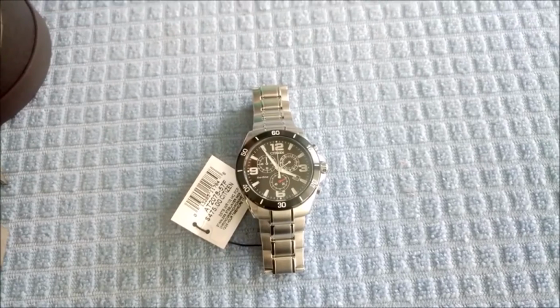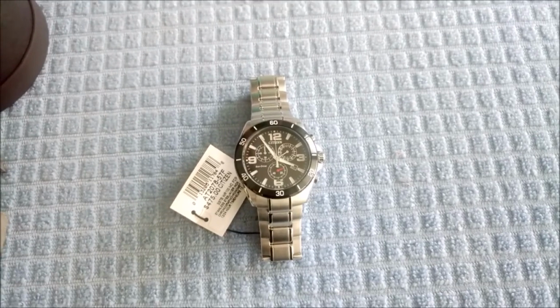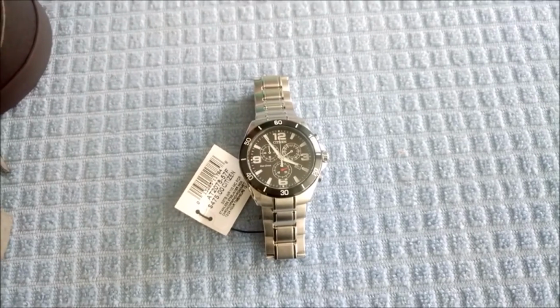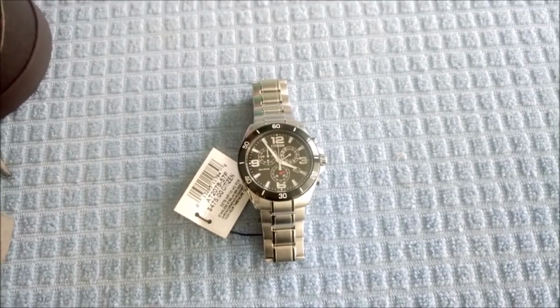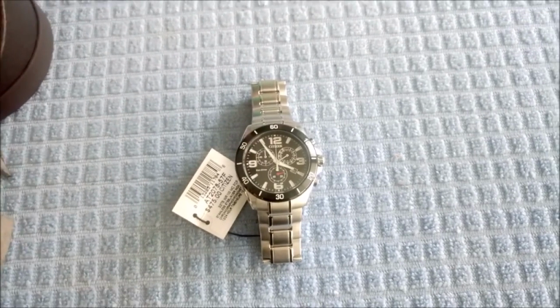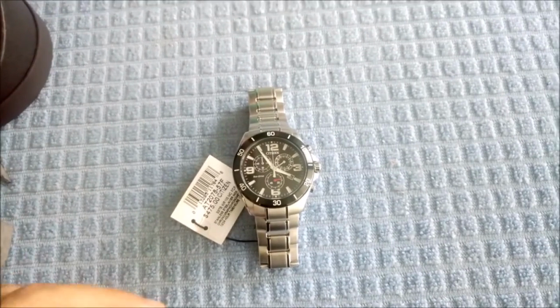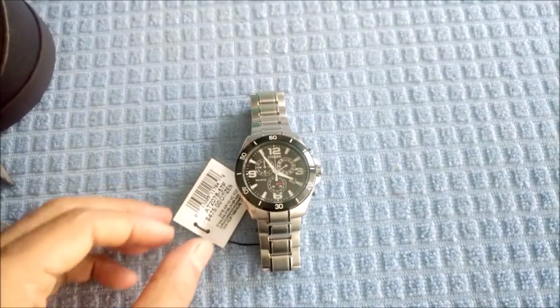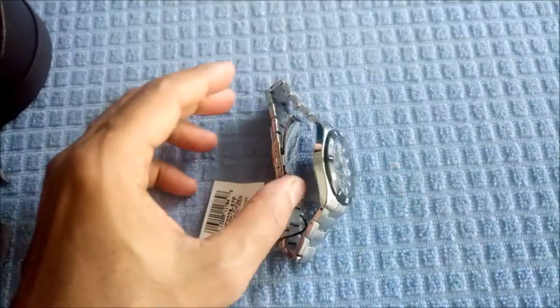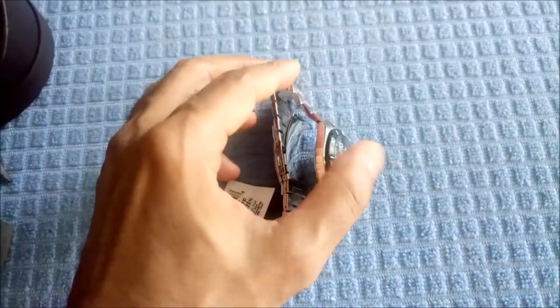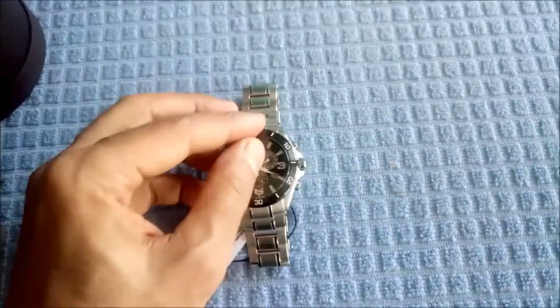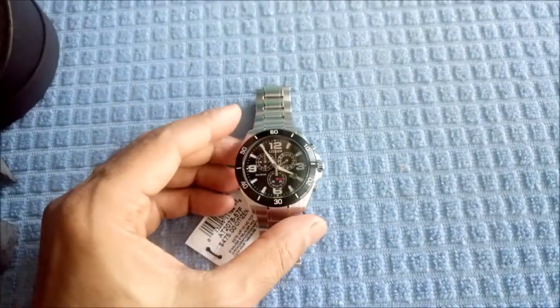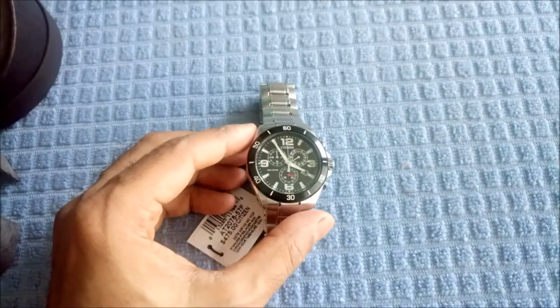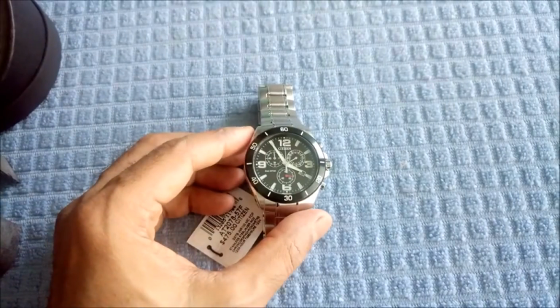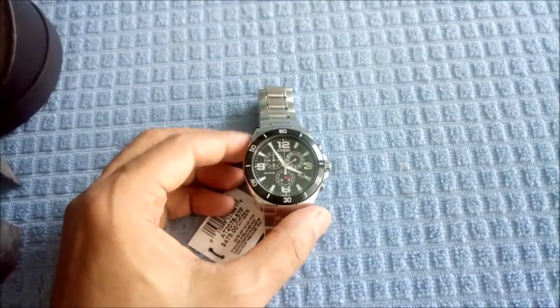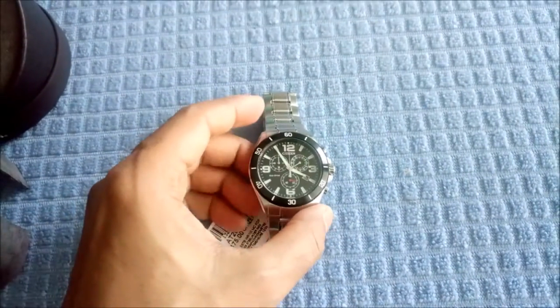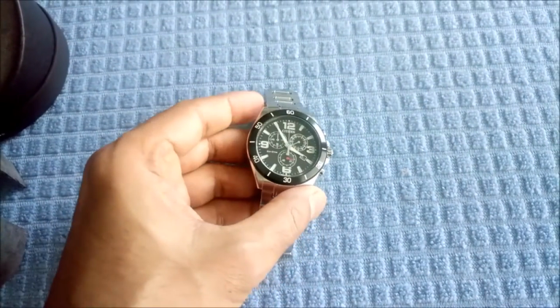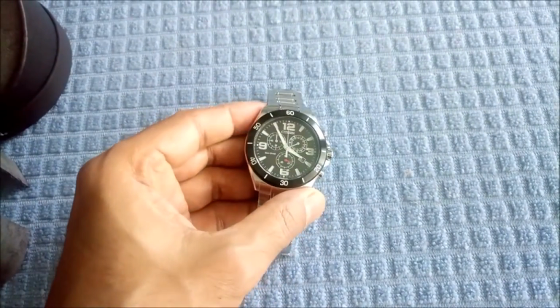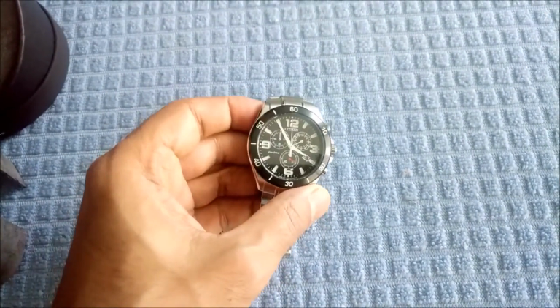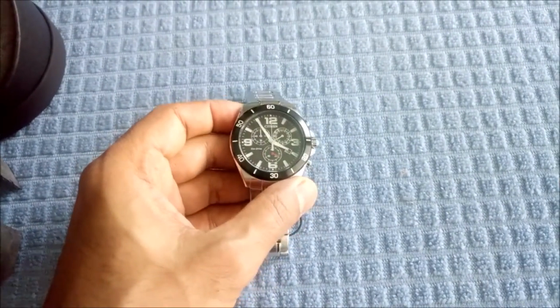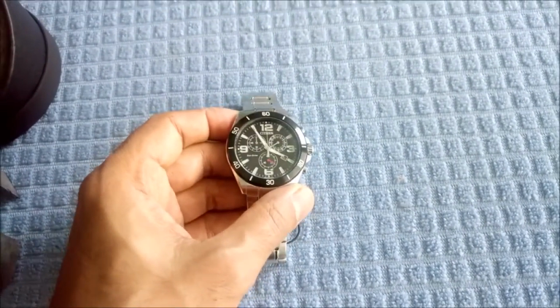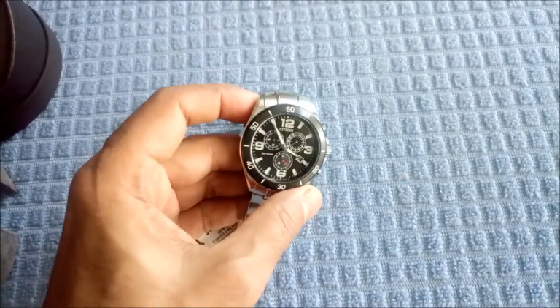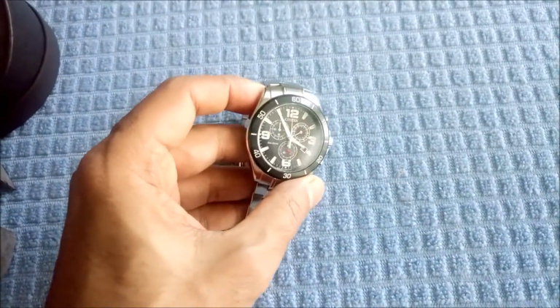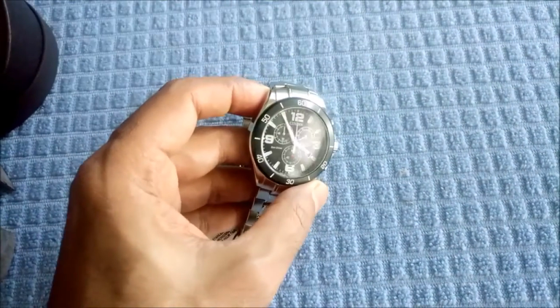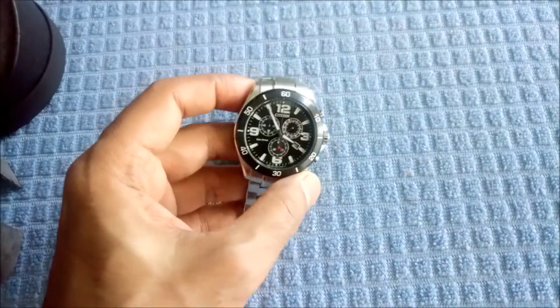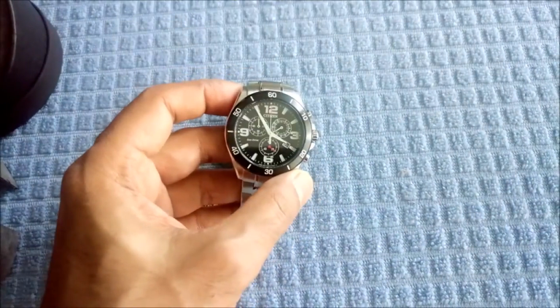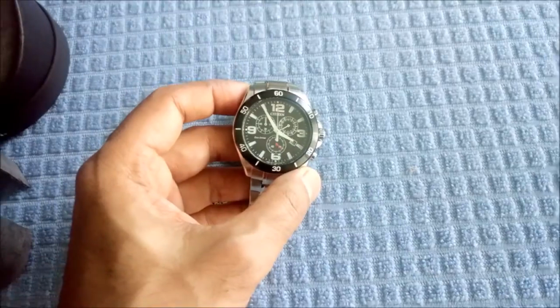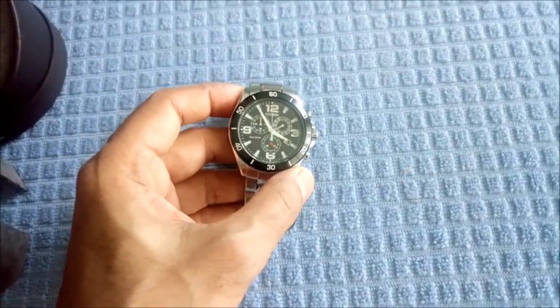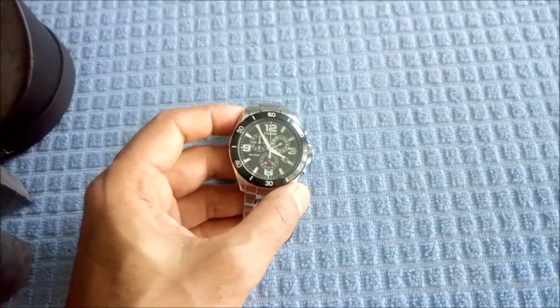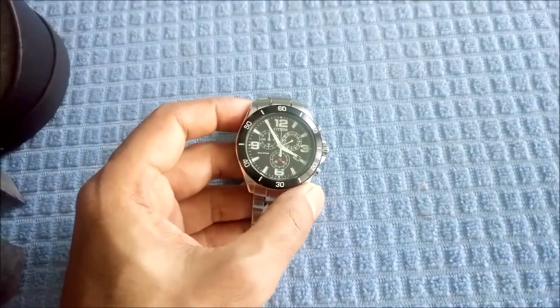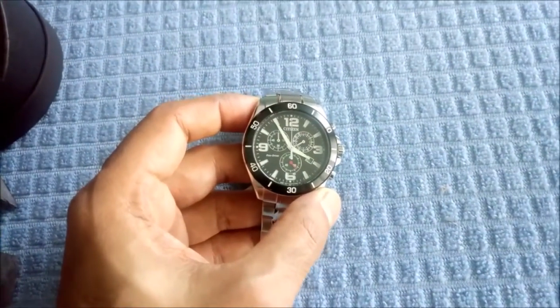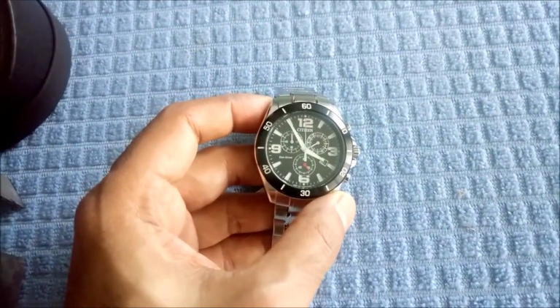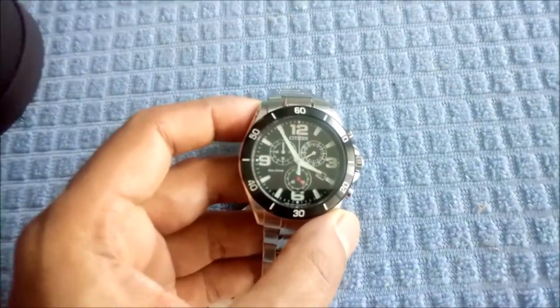I was having difficulty adjusting to the watch but the camera is working okay now, and here you can see a clear face of the watch.